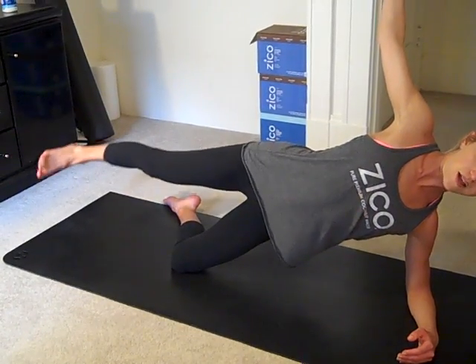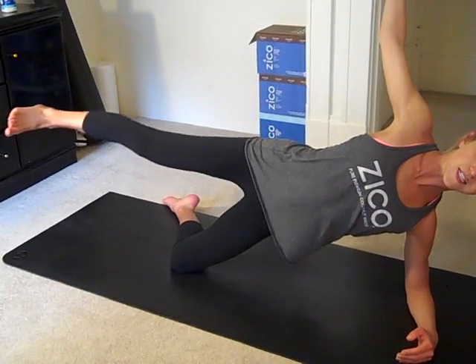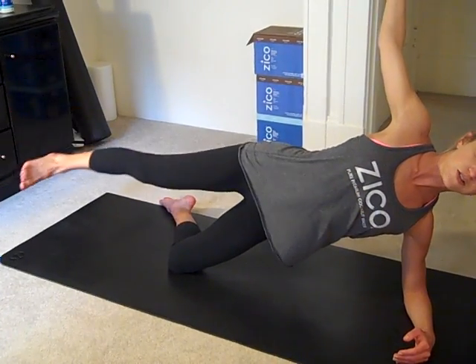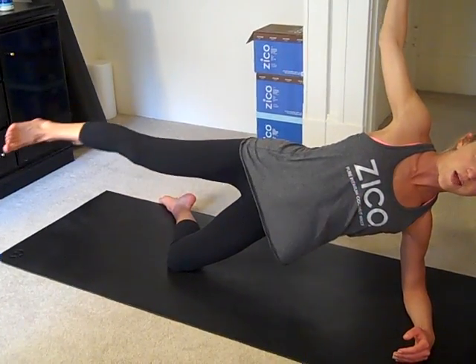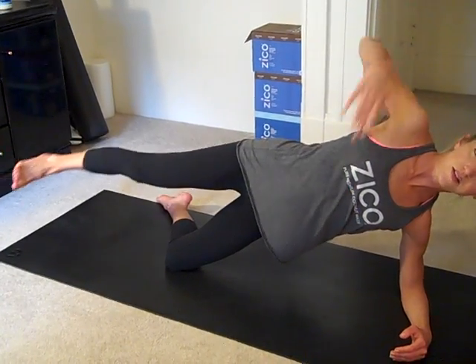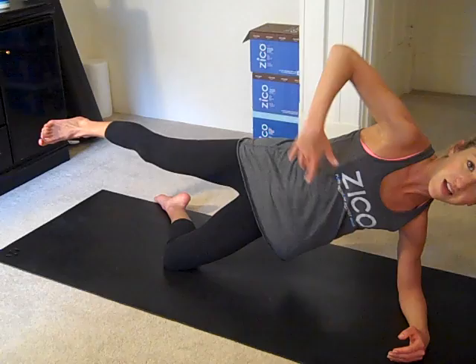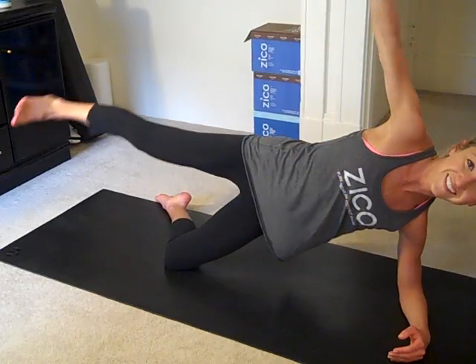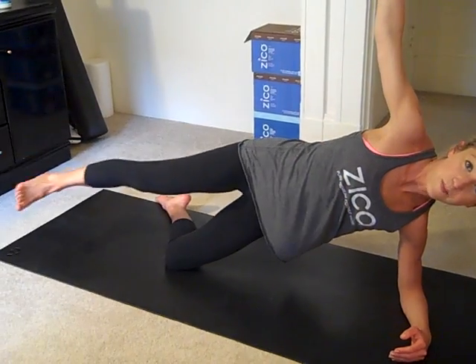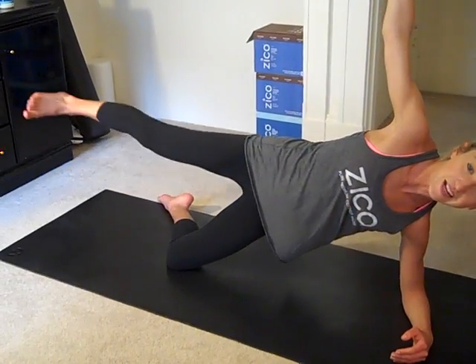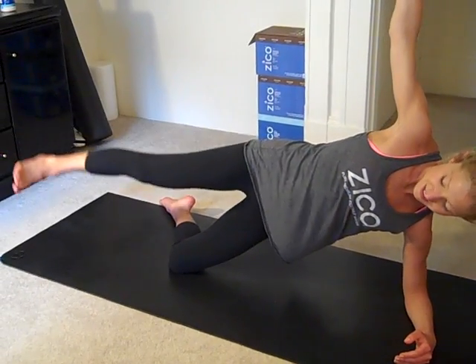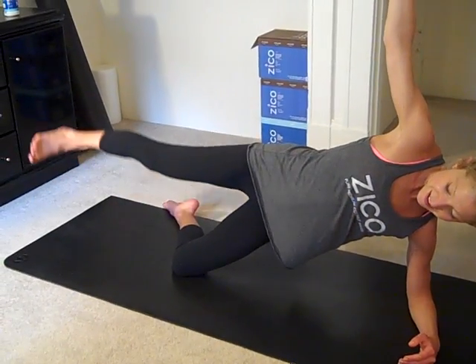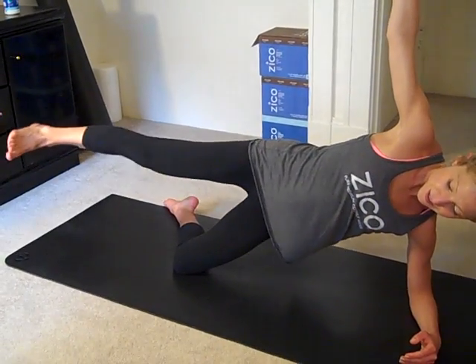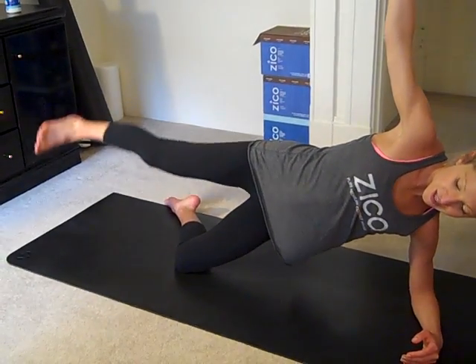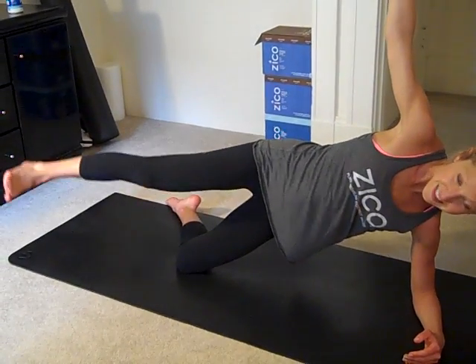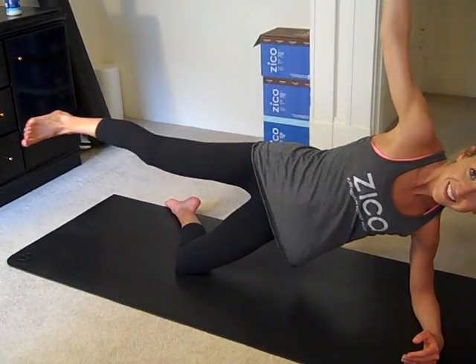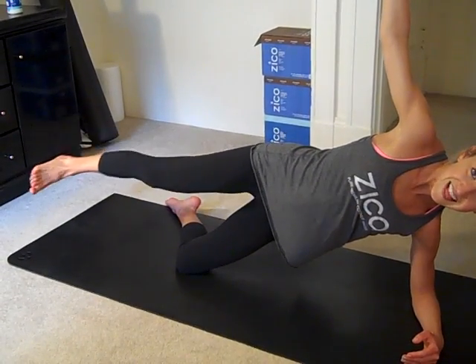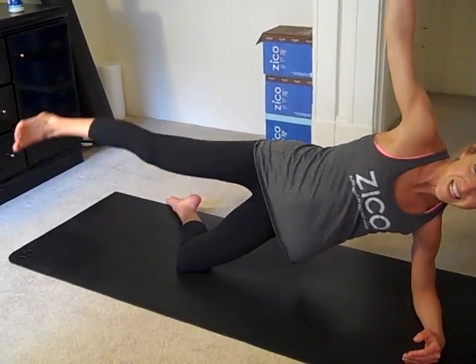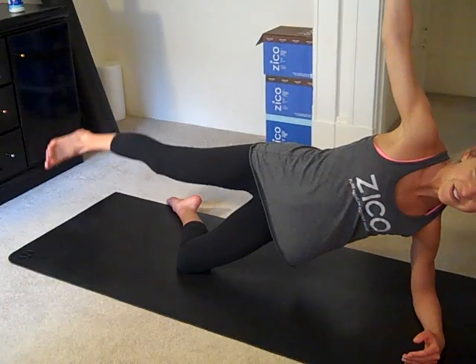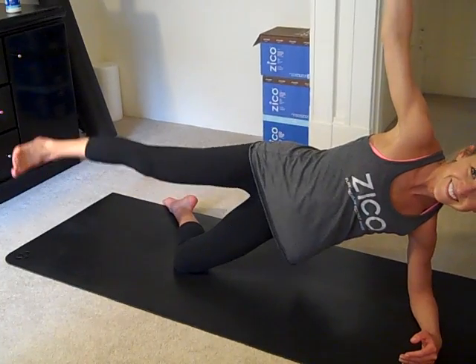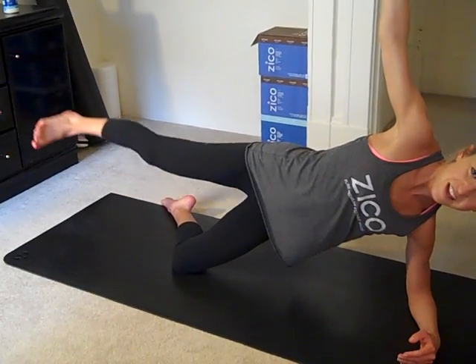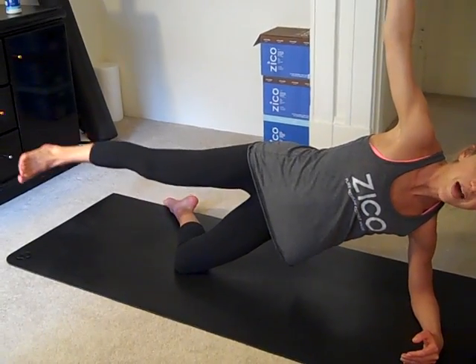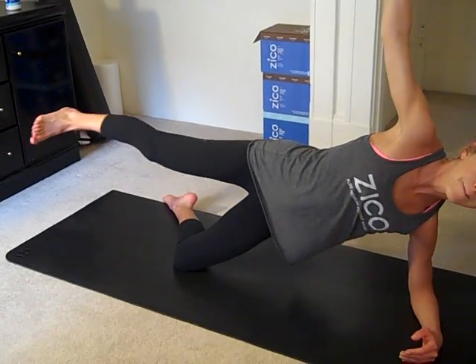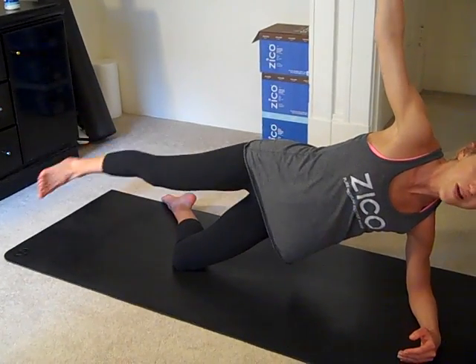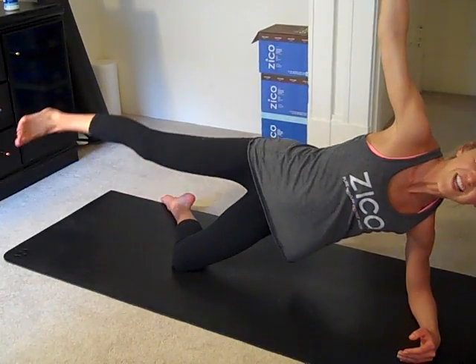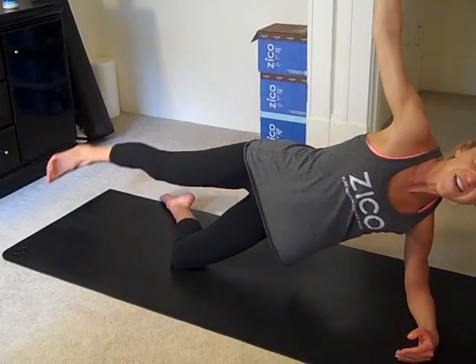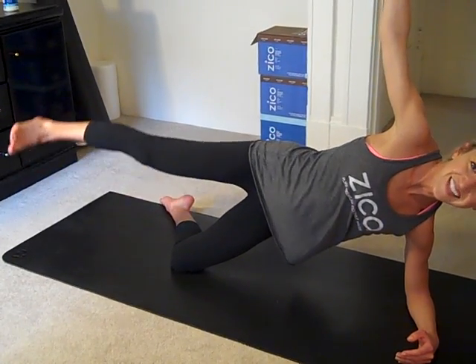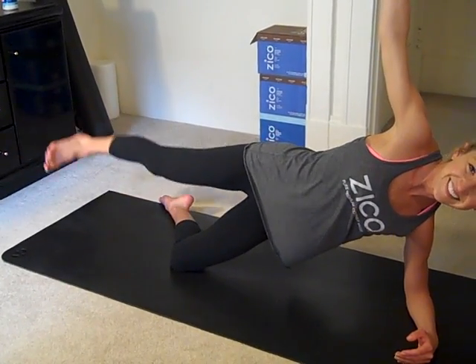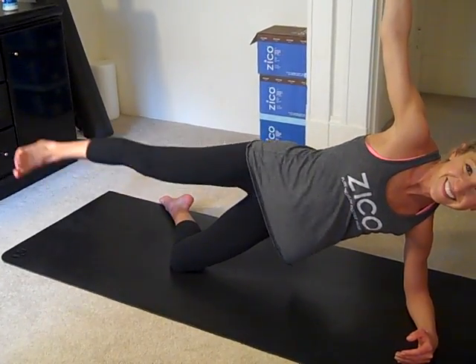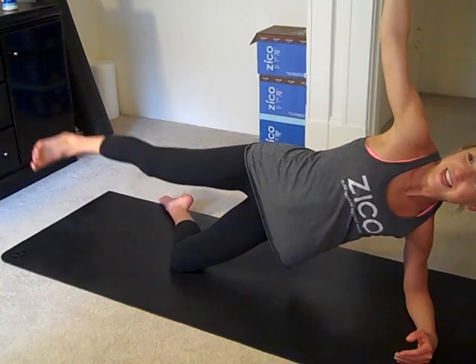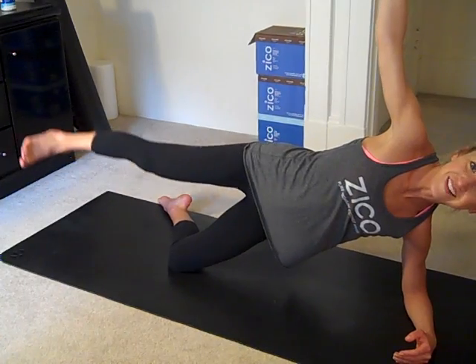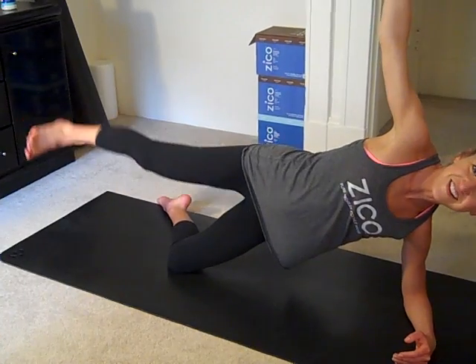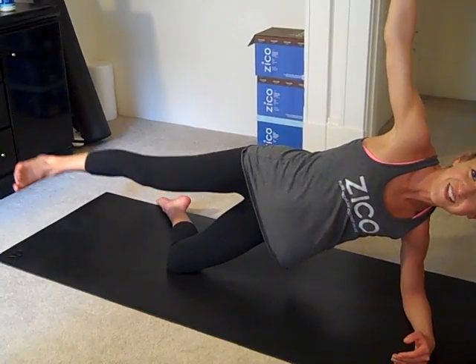Make sure your ribs aren't arching out. Lots of dancers do it this way — don't do that. Pull it in. Switch sides, little circle. My rear end is on fire. These work. Guaranteed results.